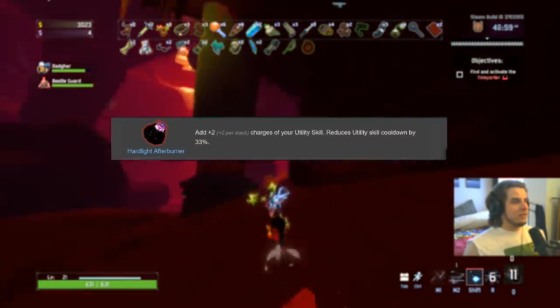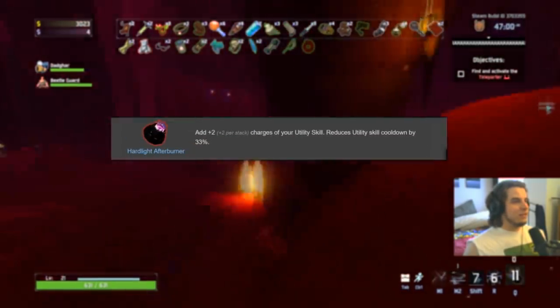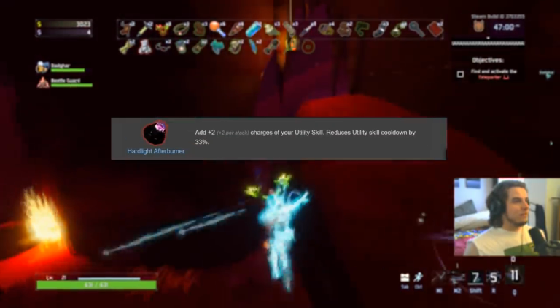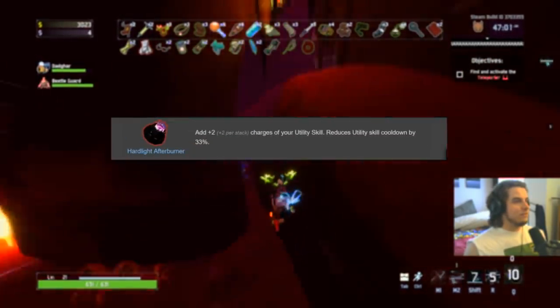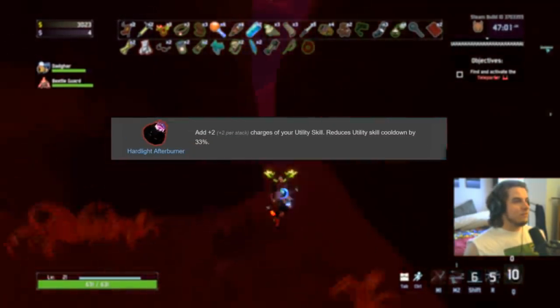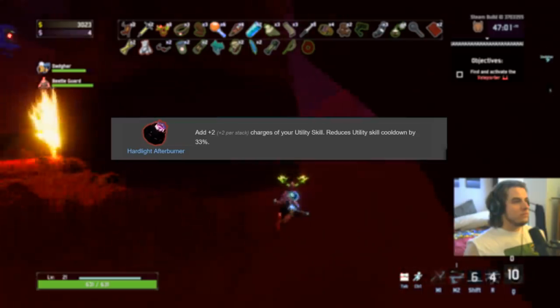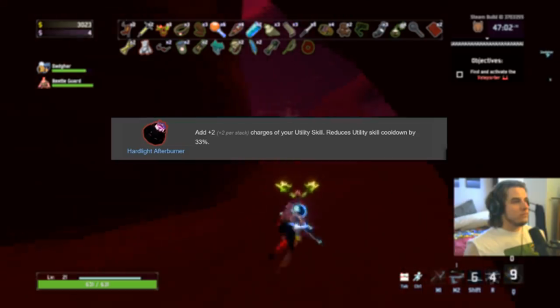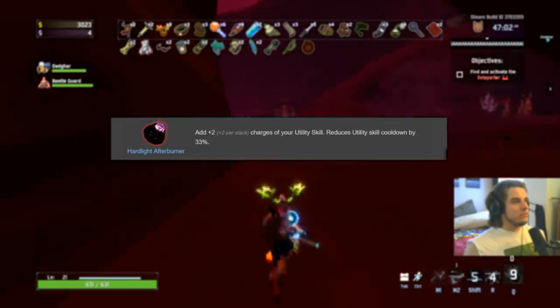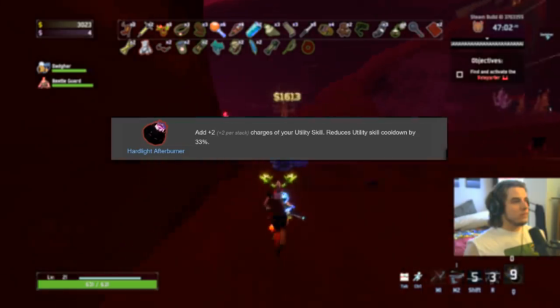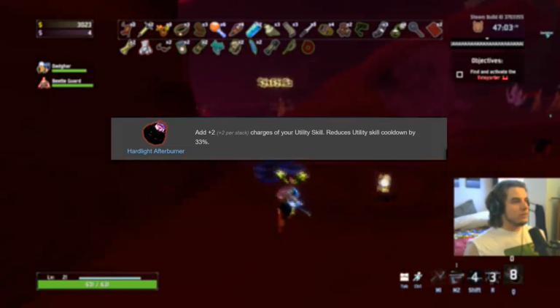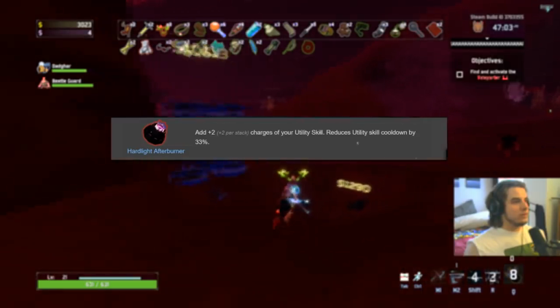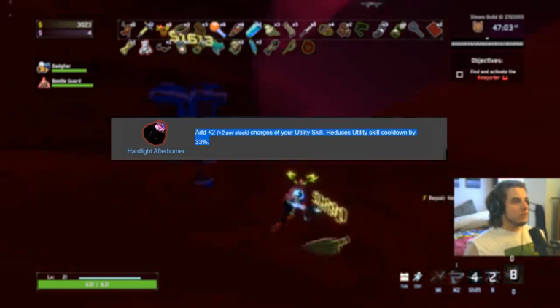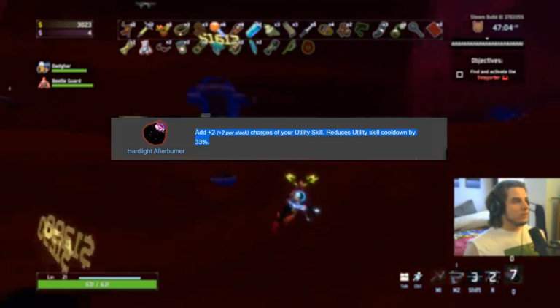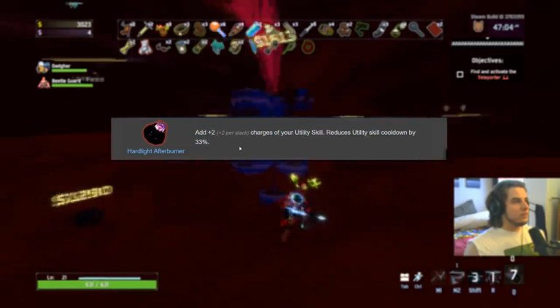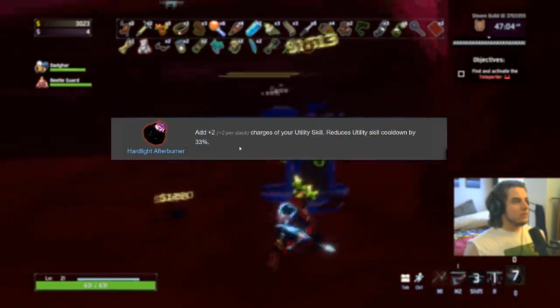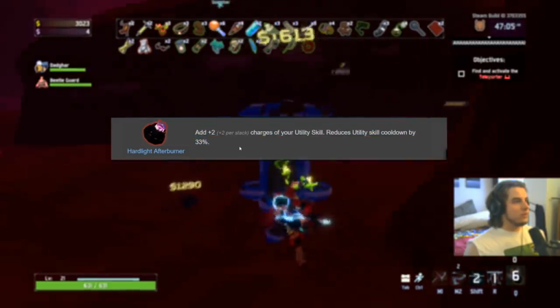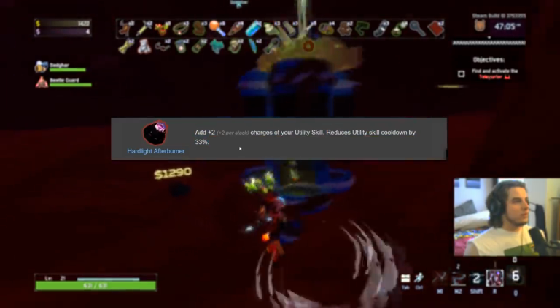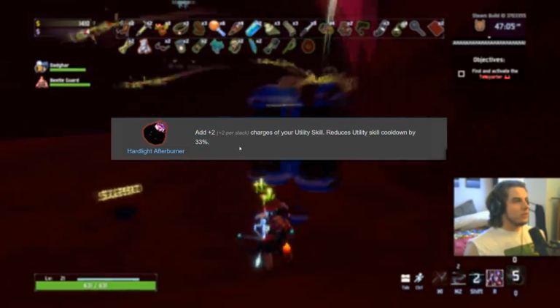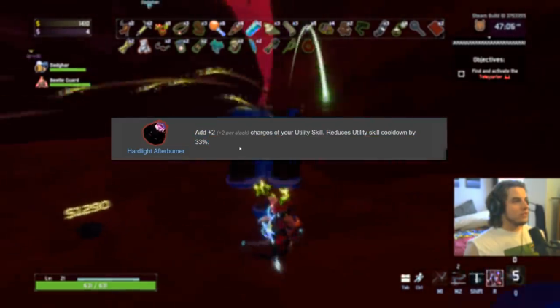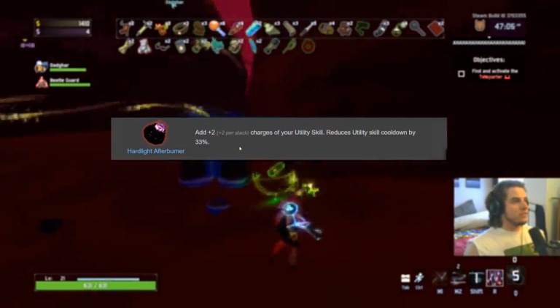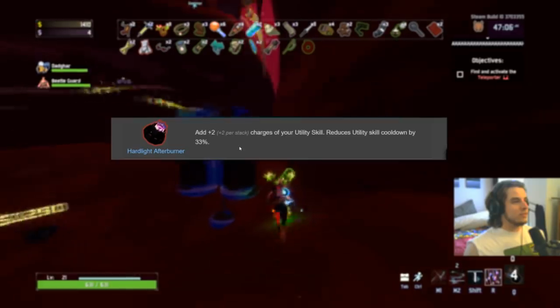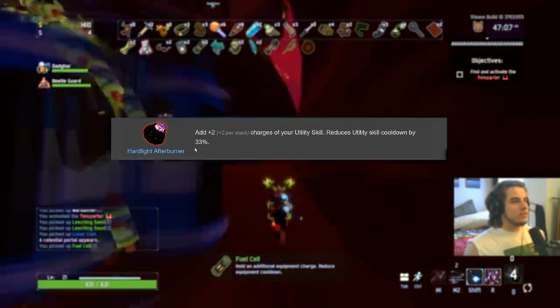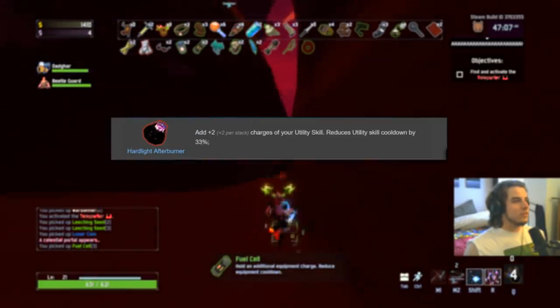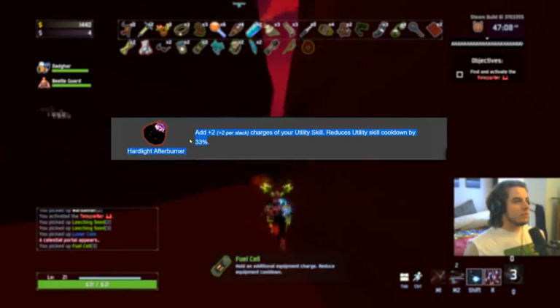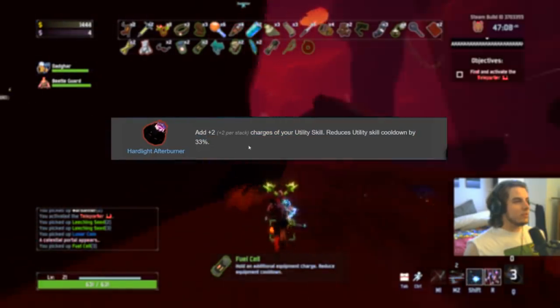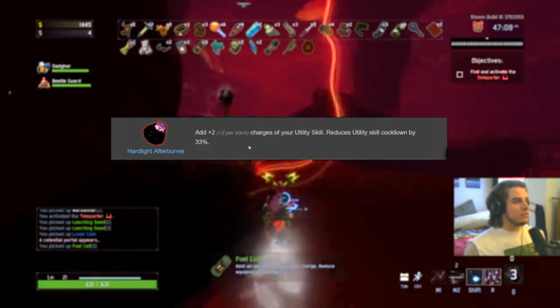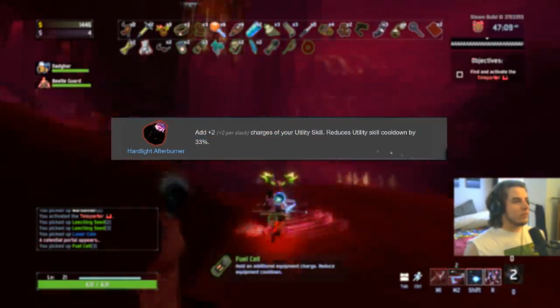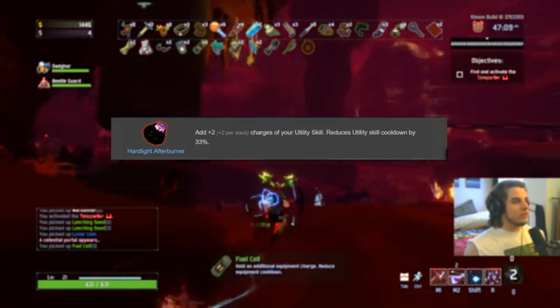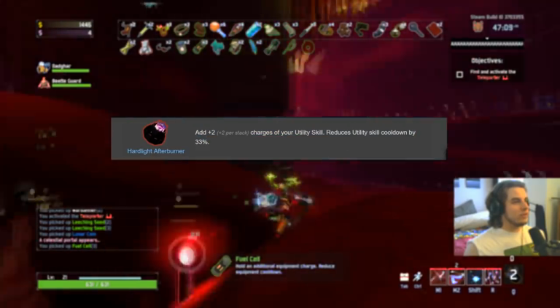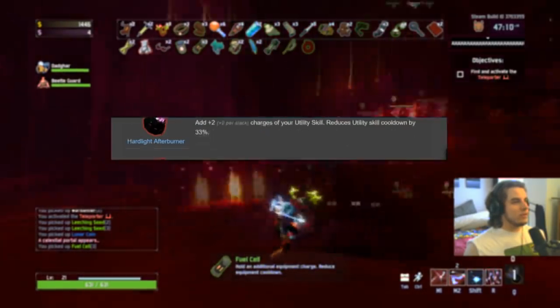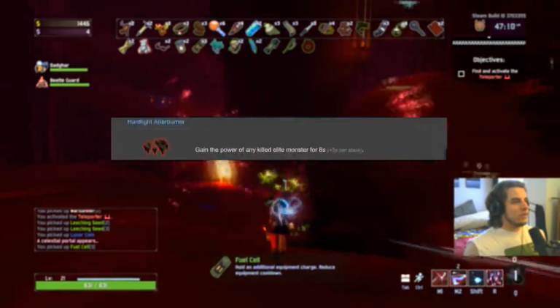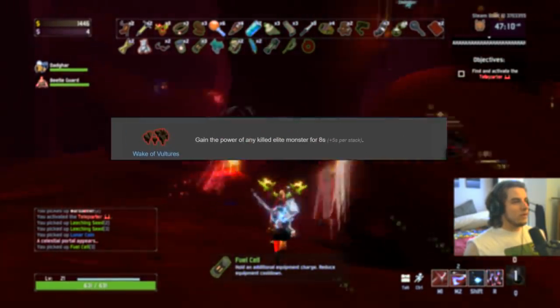Hard Light Afterburner is also S-plus on everybody. Two stacks of your utility skill — your utility skill is usually very, very powerful — and it reduces the cooldown. Hard Light Afterburner is a very strong item. S-plus for sure.